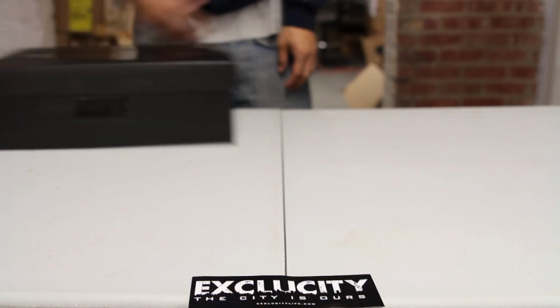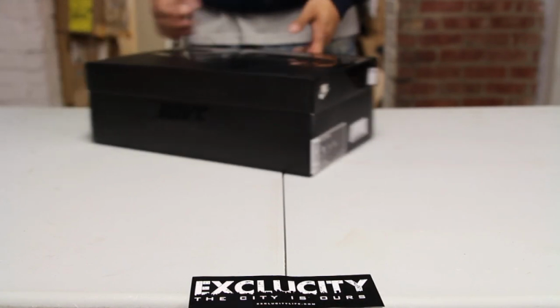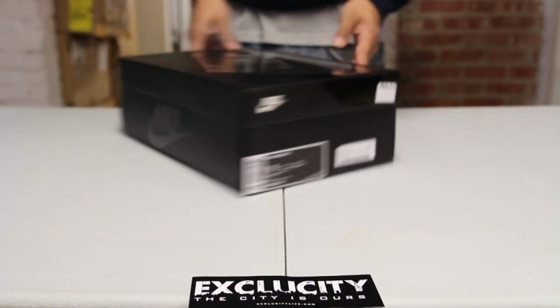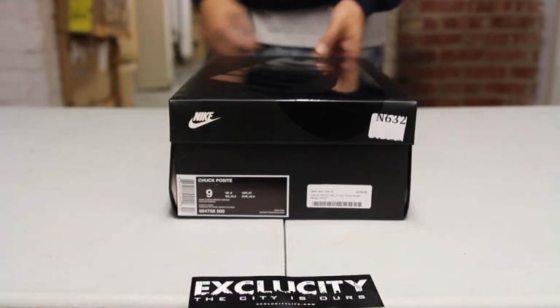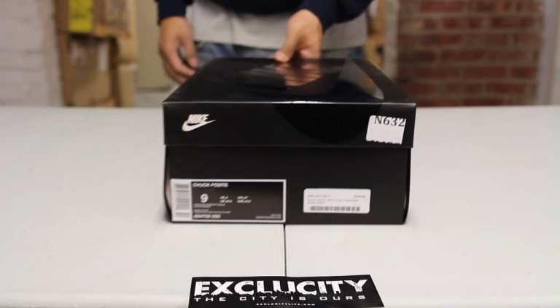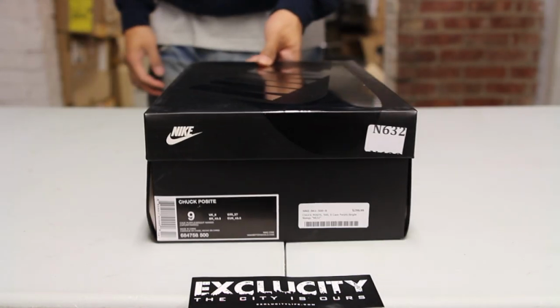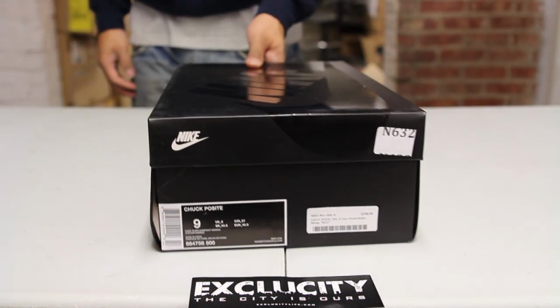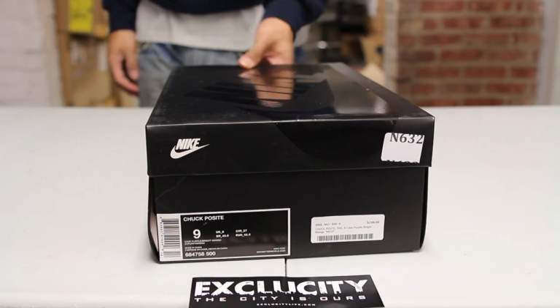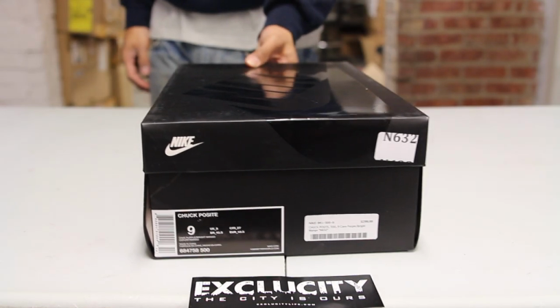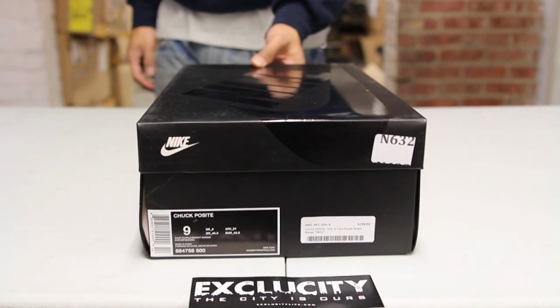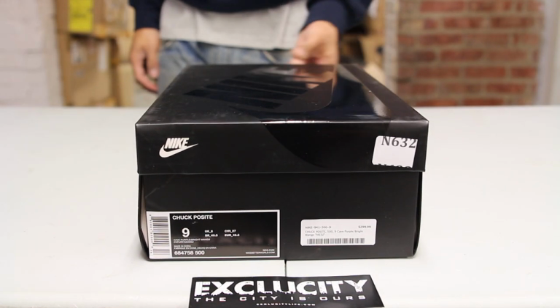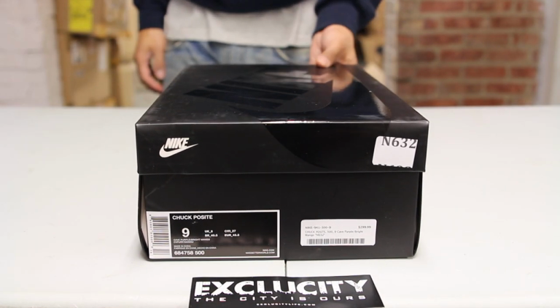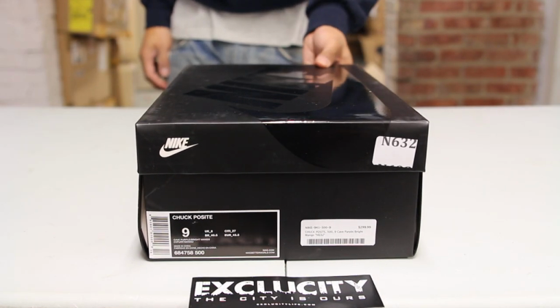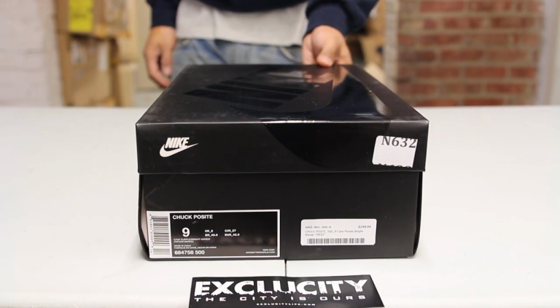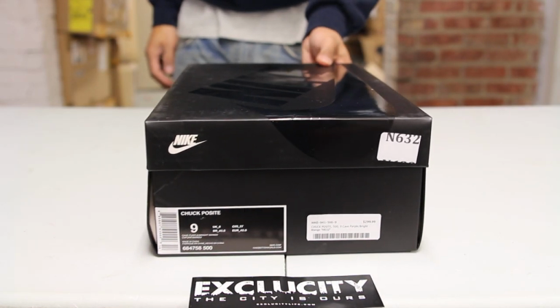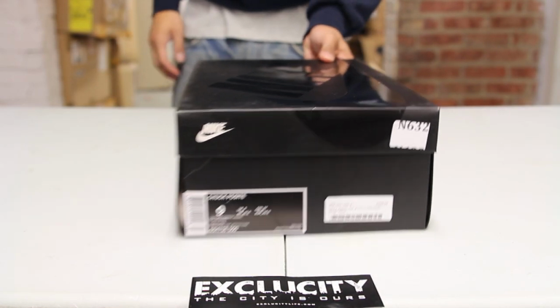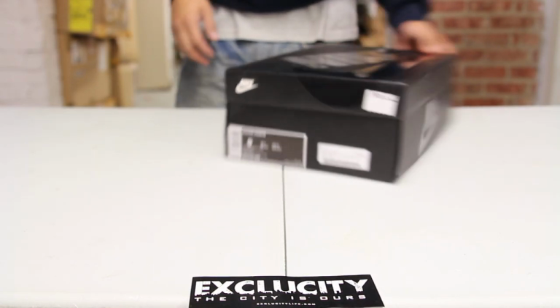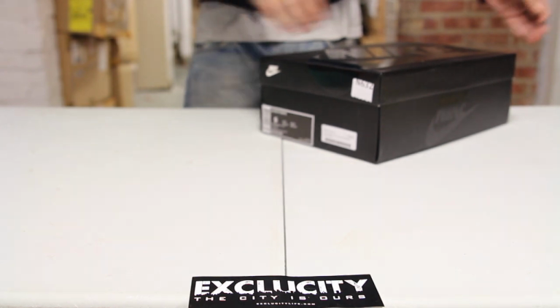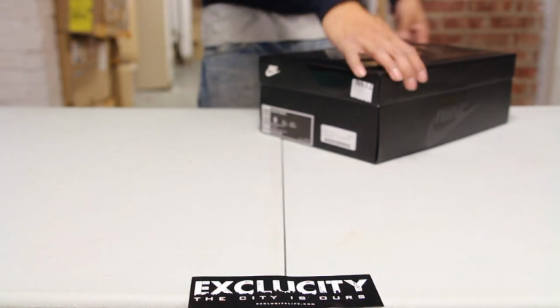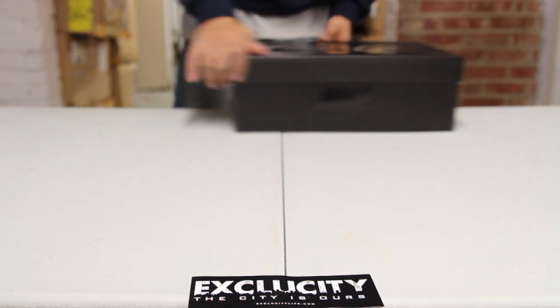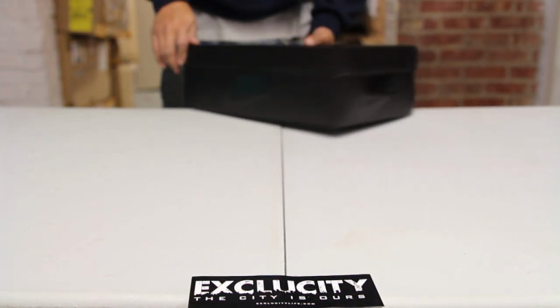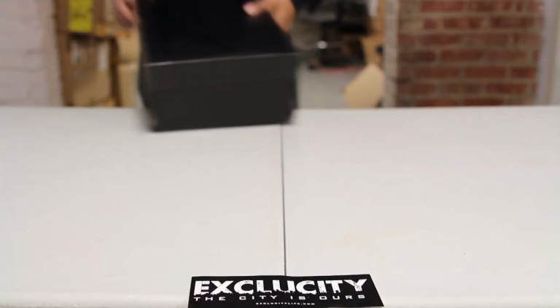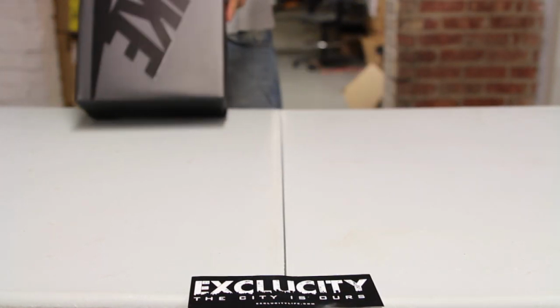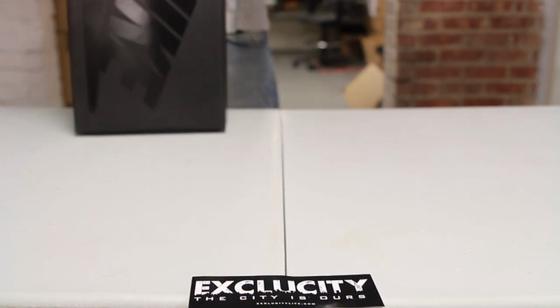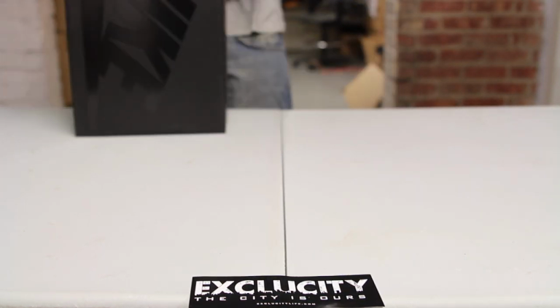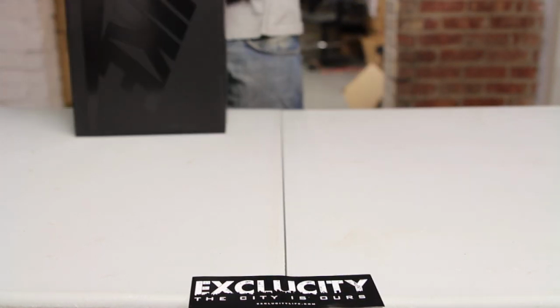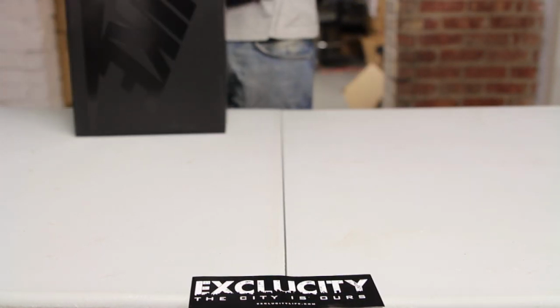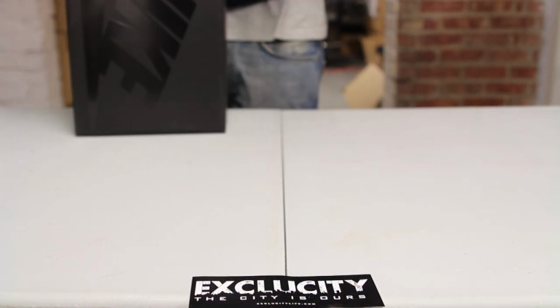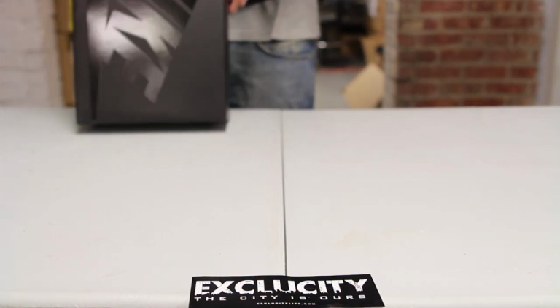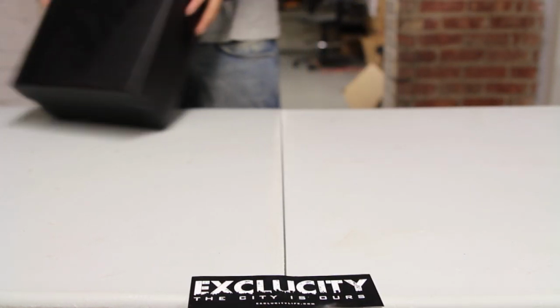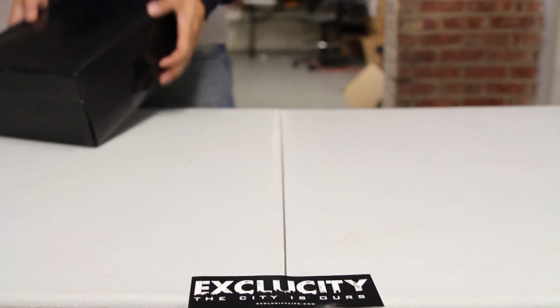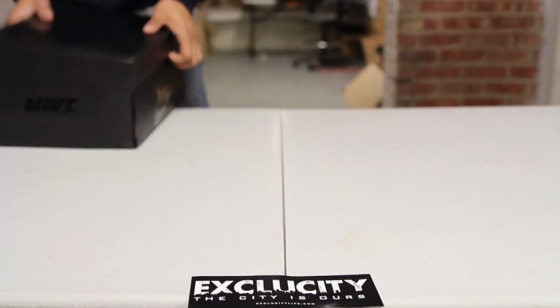What up y'all, Texas City, coming to you with another unboxing video. We got another Chuck Posit for you guys in the Cave Purple and Bright Mango colorway.